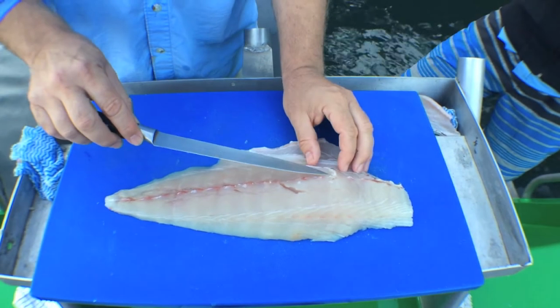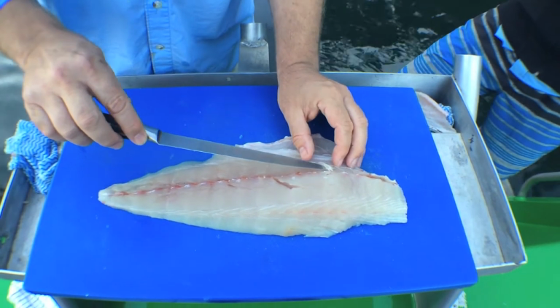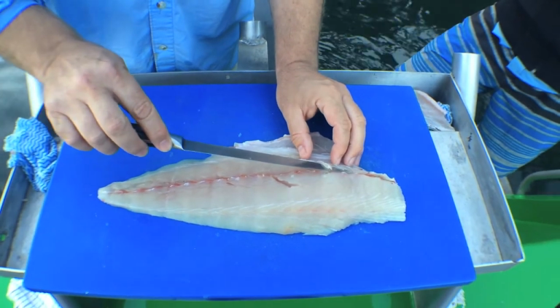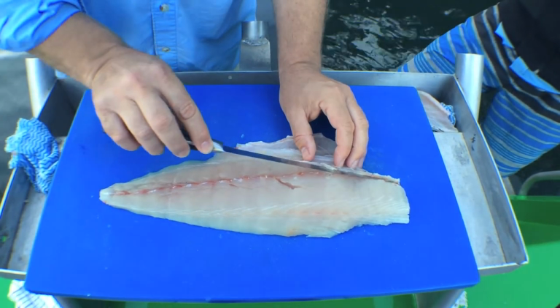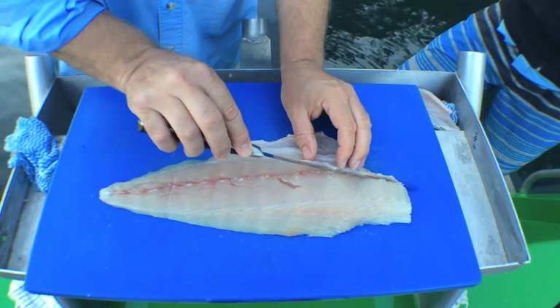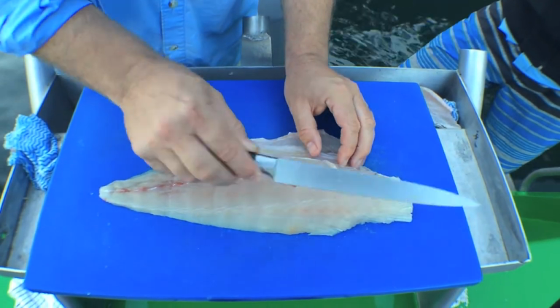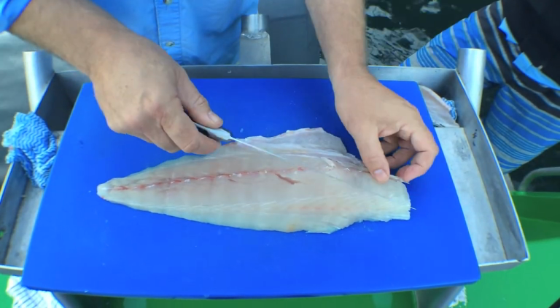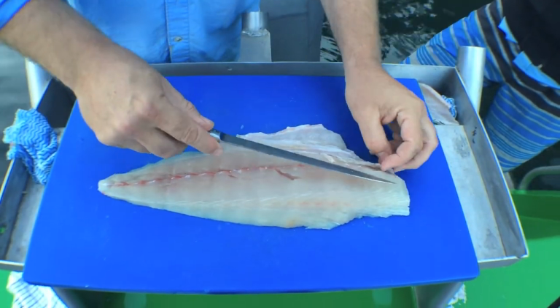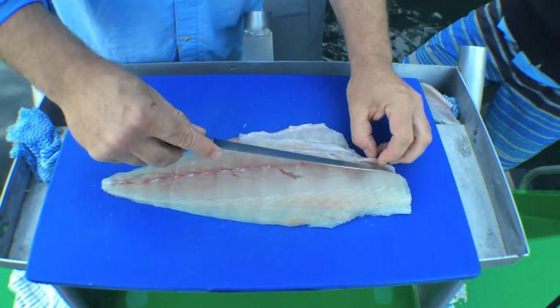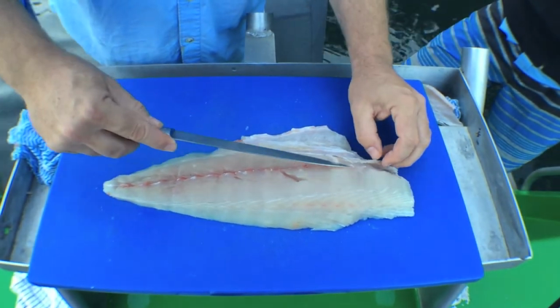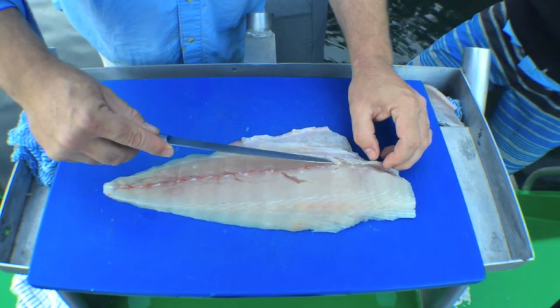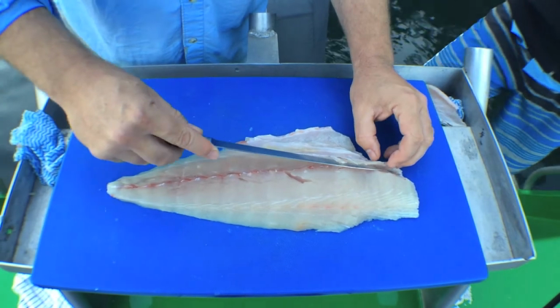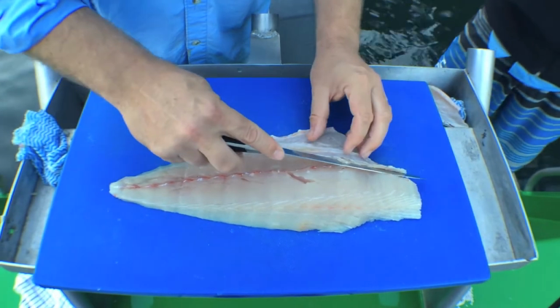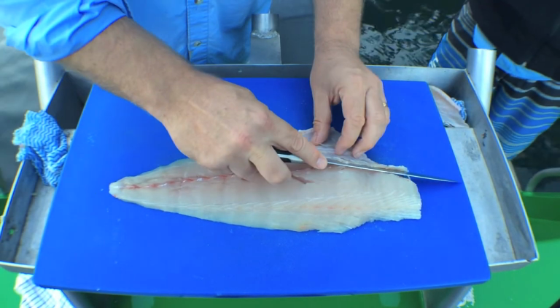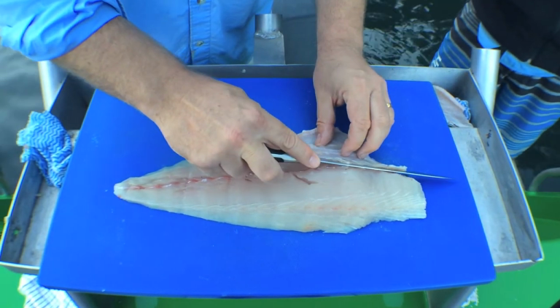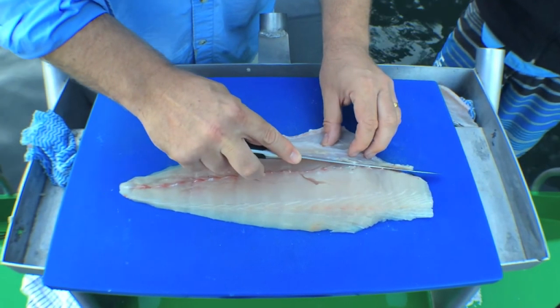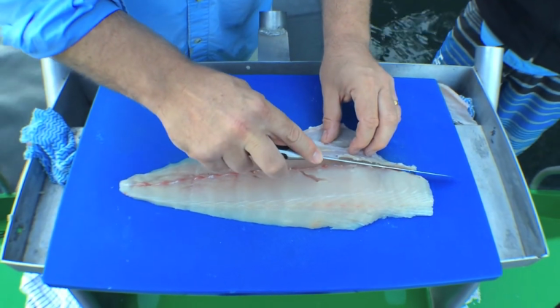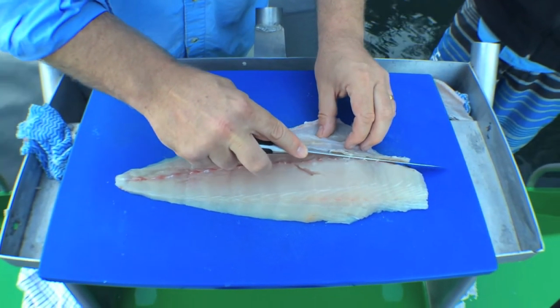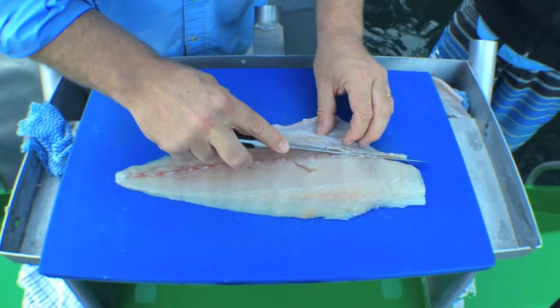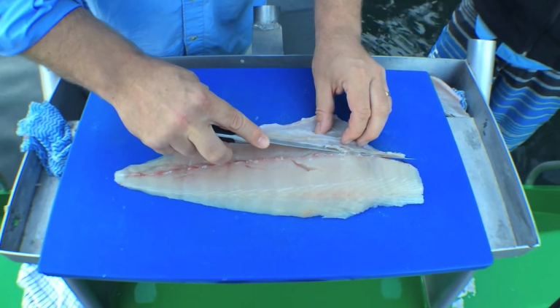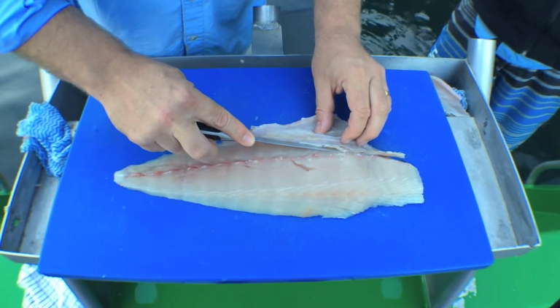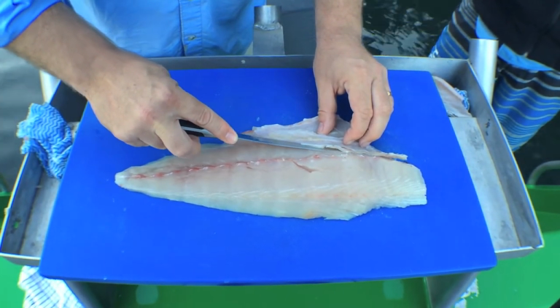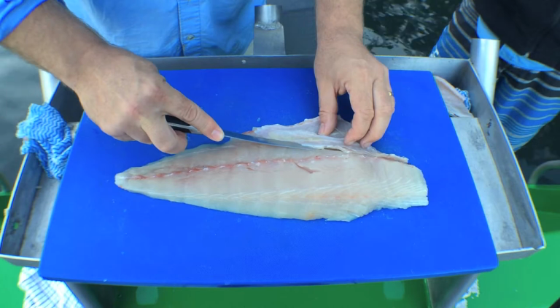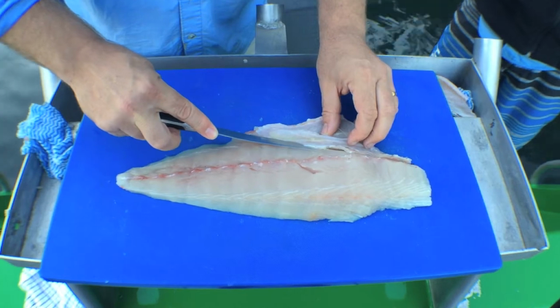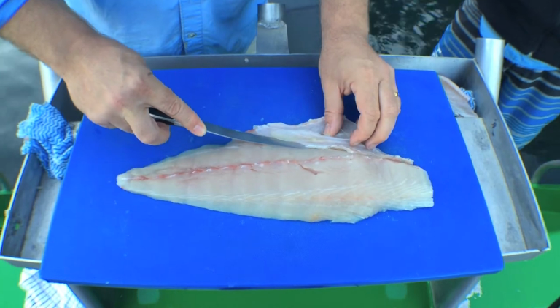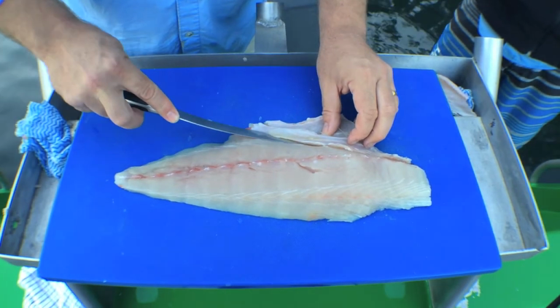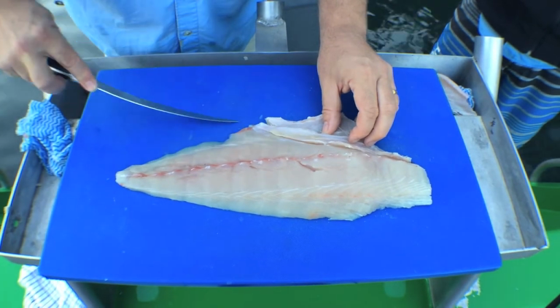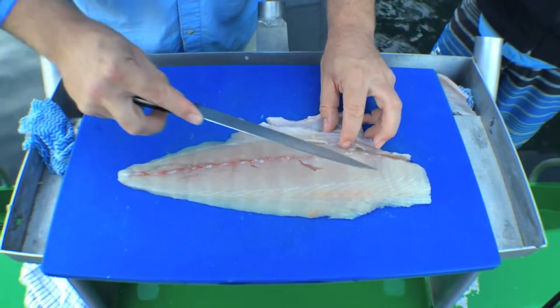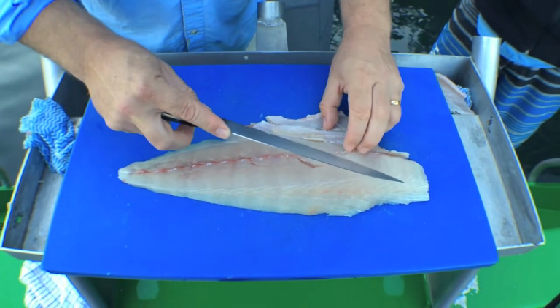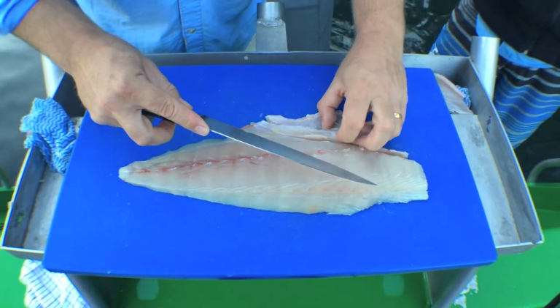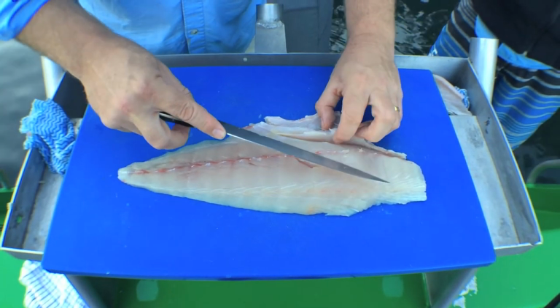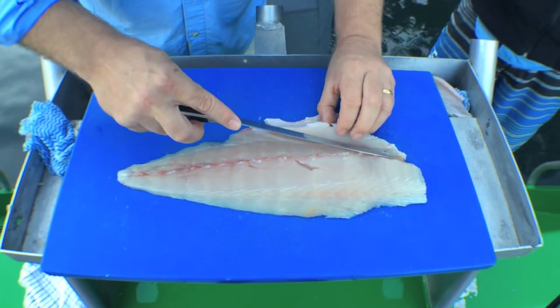The first thing I'm going to do is just pop these bones off around the belly here, and then come behind these bones with nice soft hands and just take this belly off.